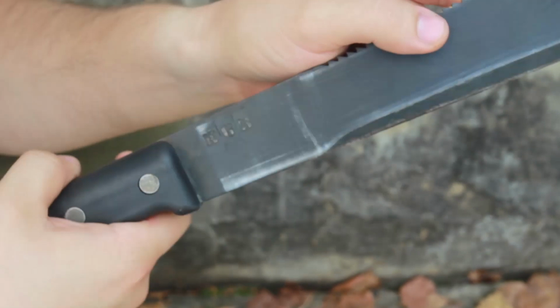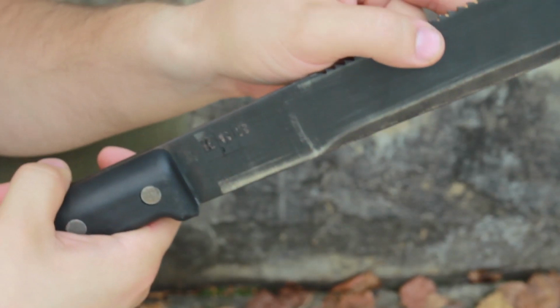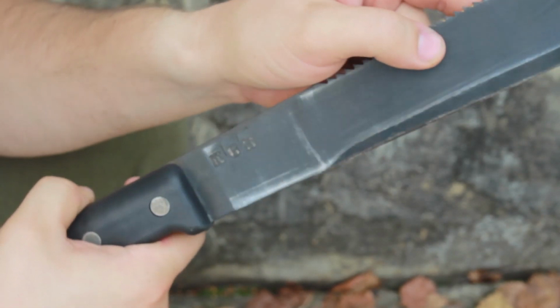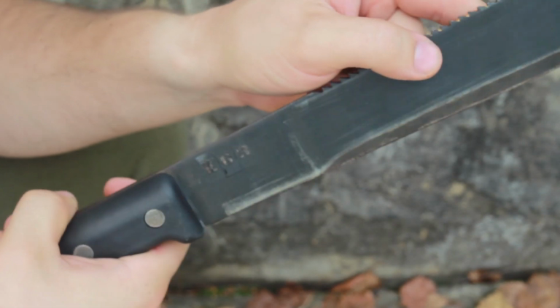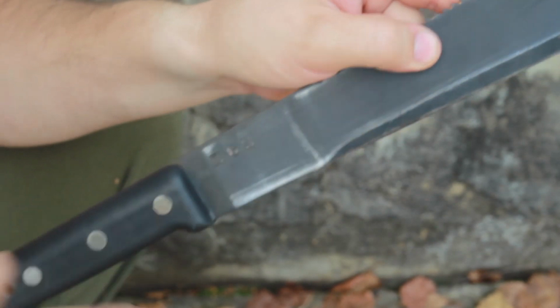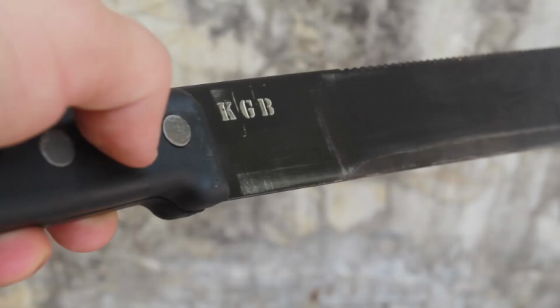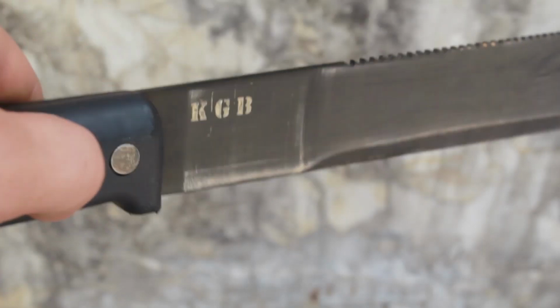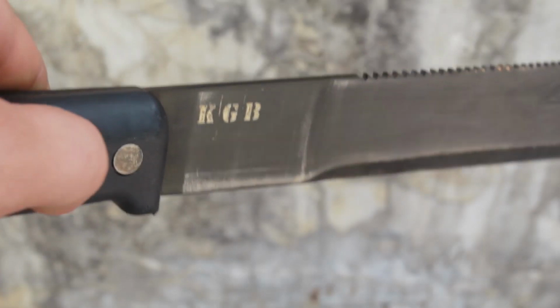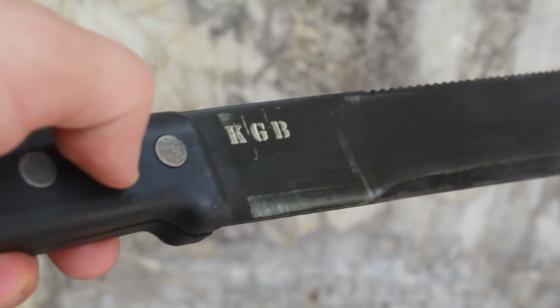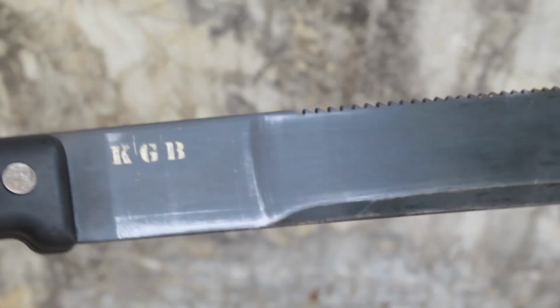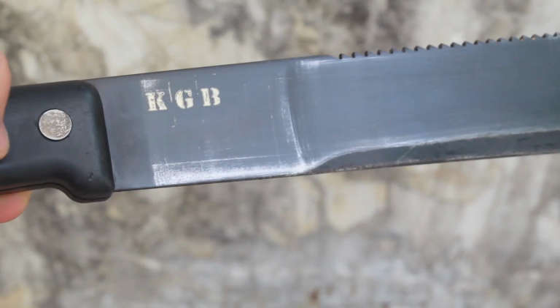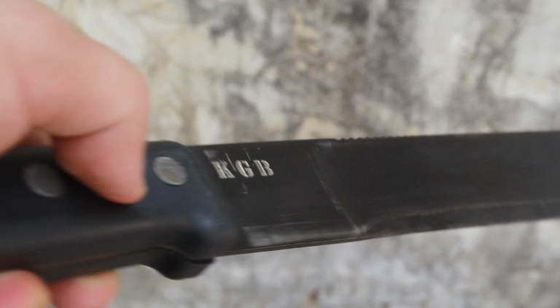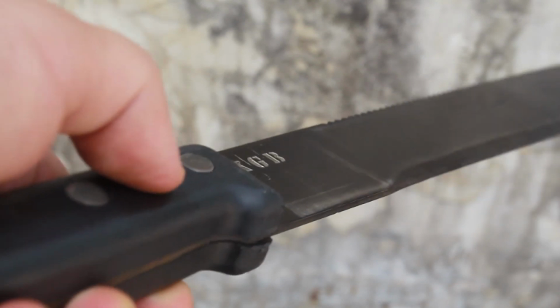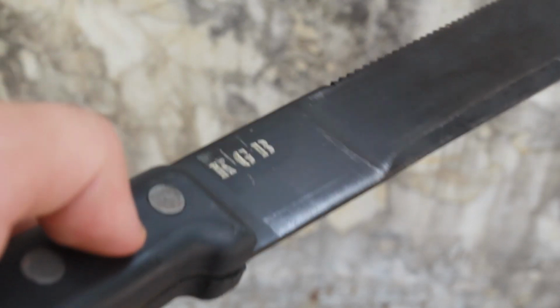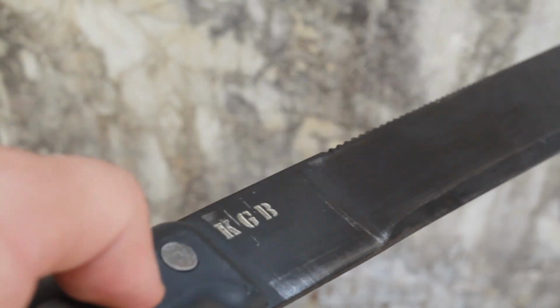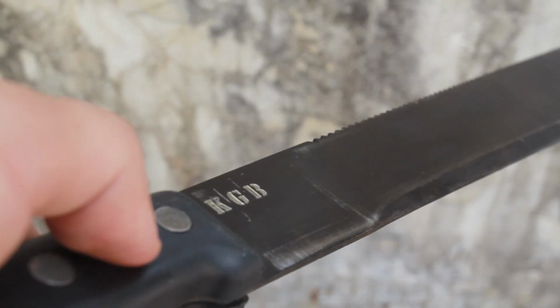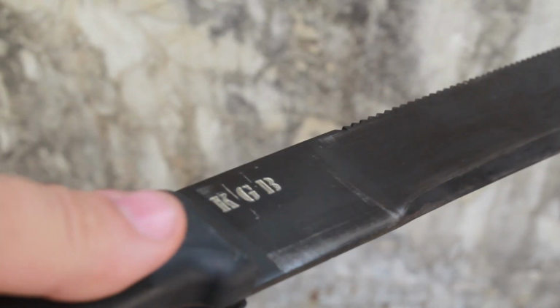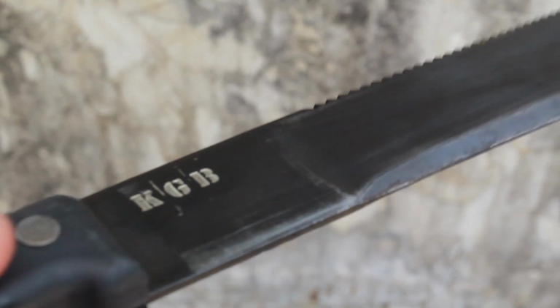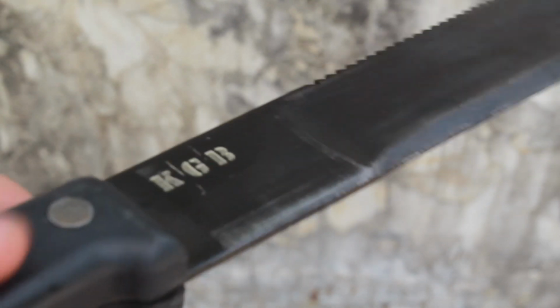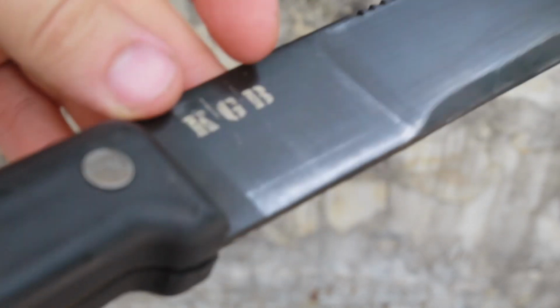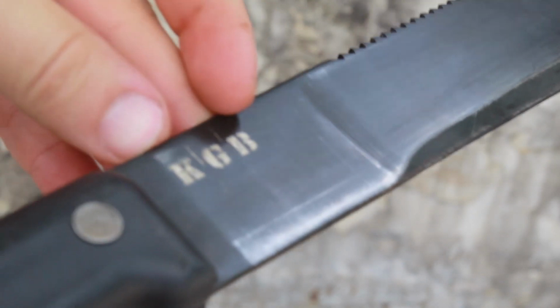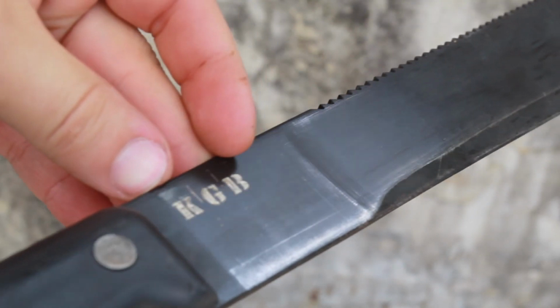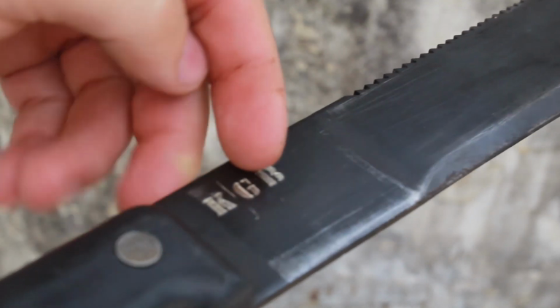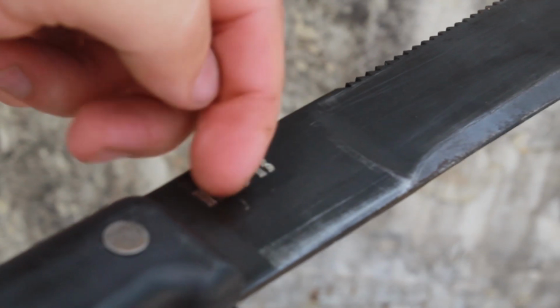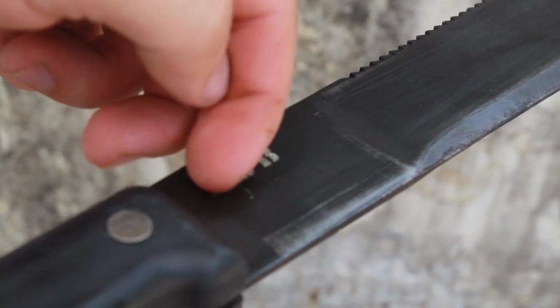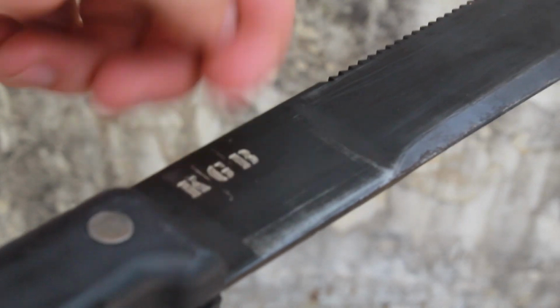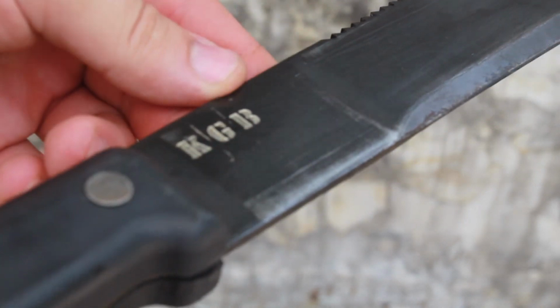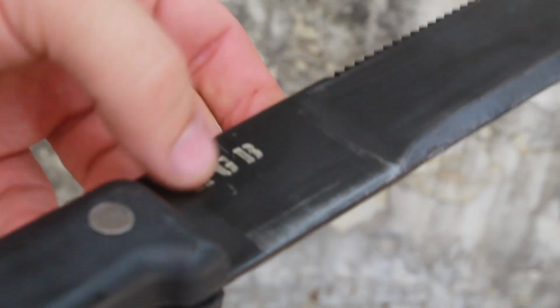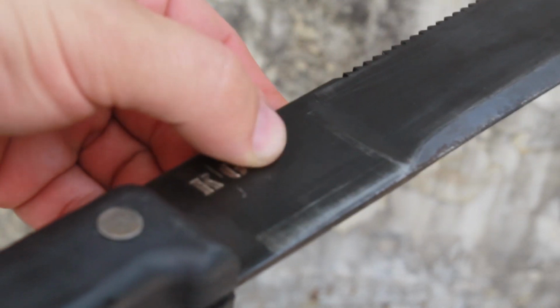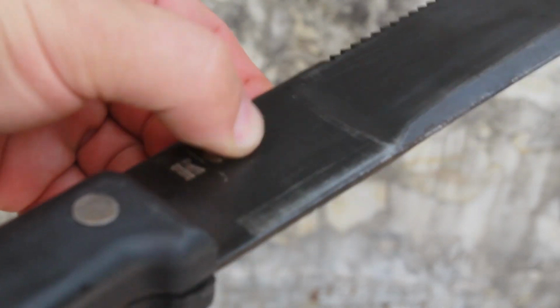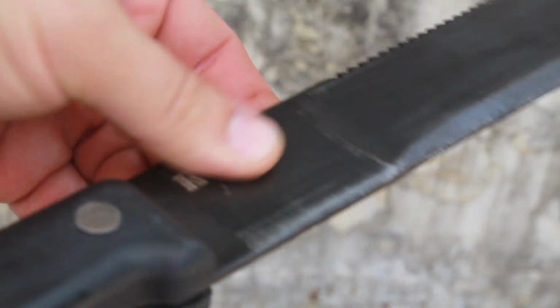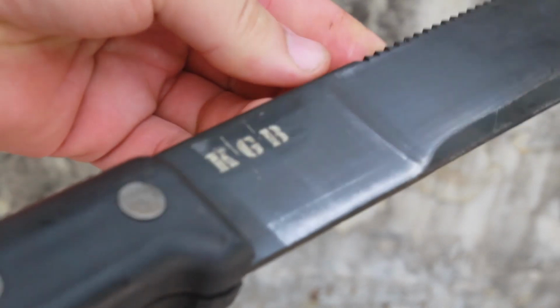Let me get a brush and clean it up. Pretty nice, right? Let me get a better angle — this etch is actually pretty deep and I like that. That's legit.